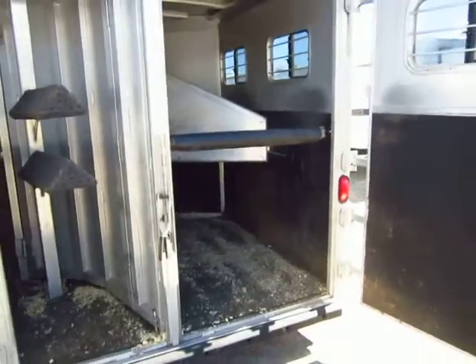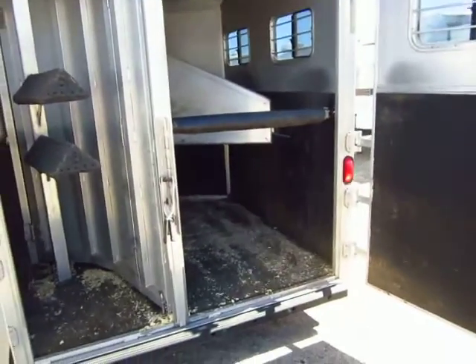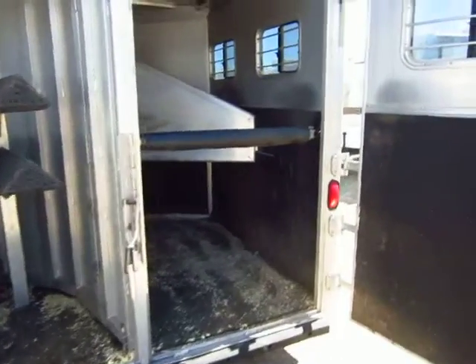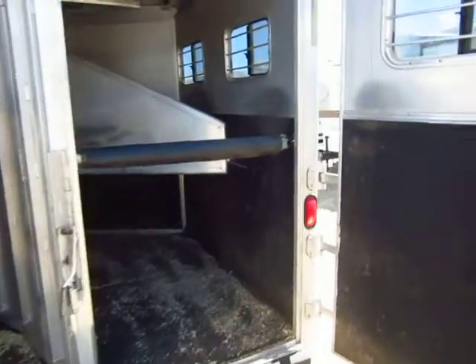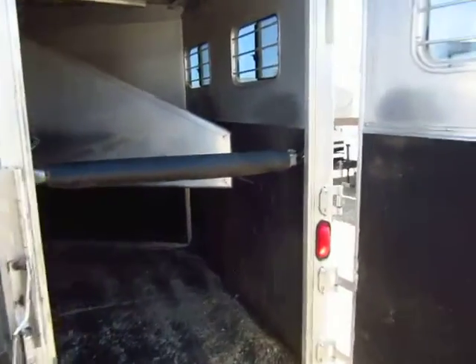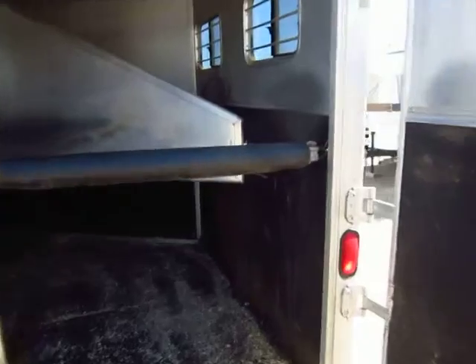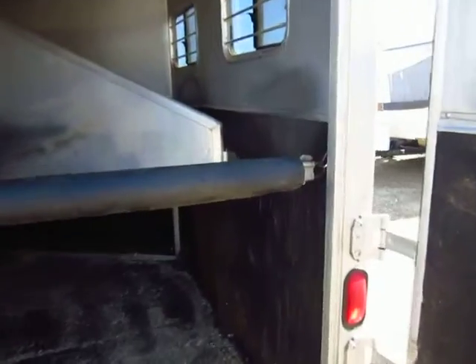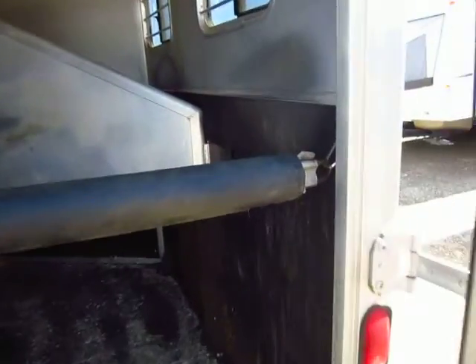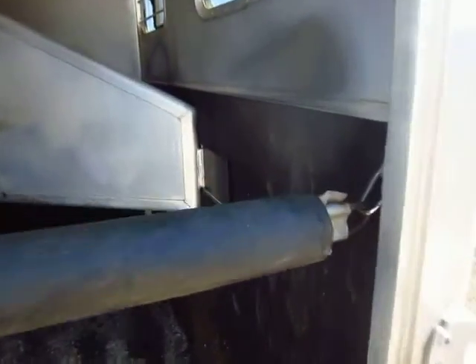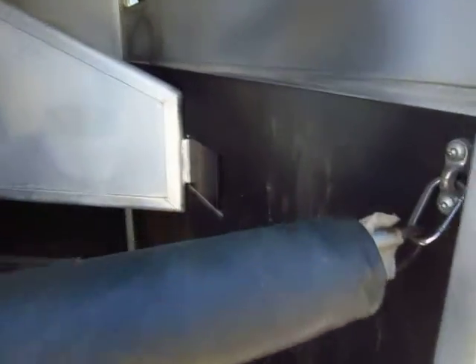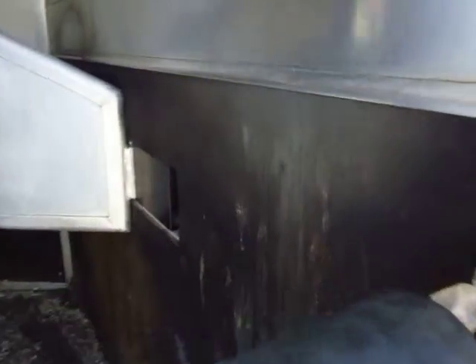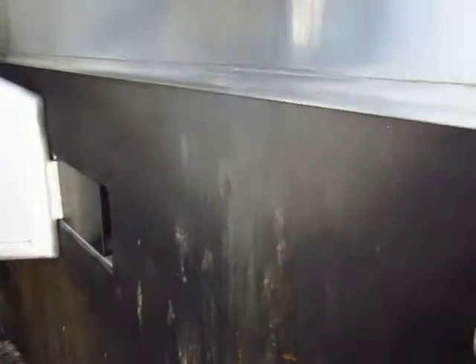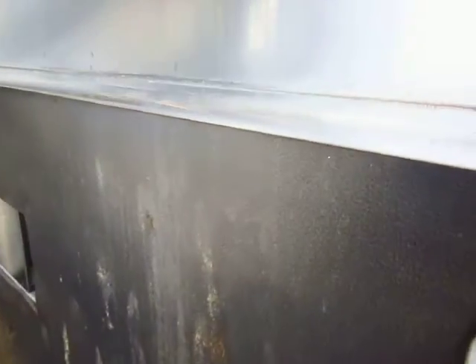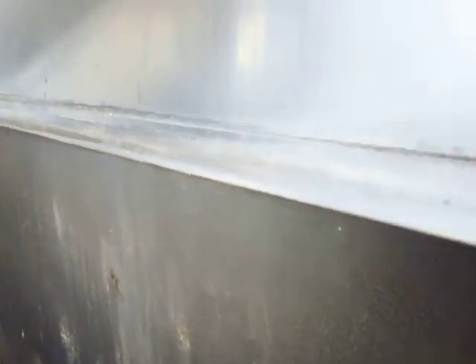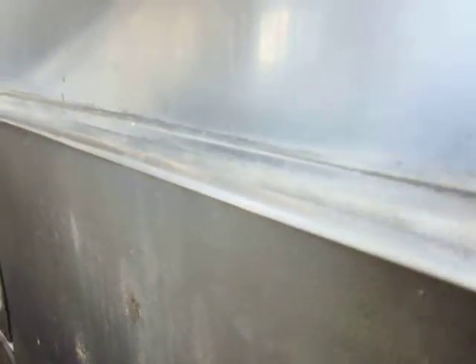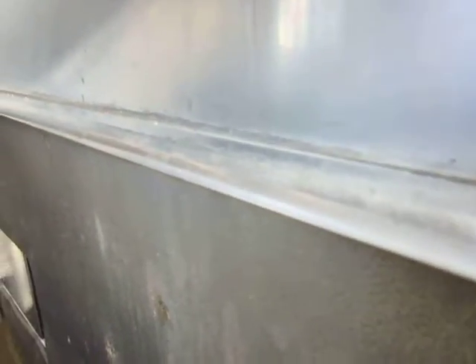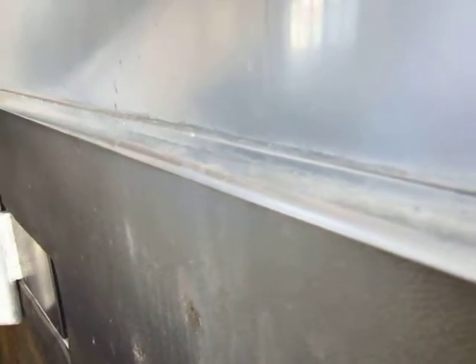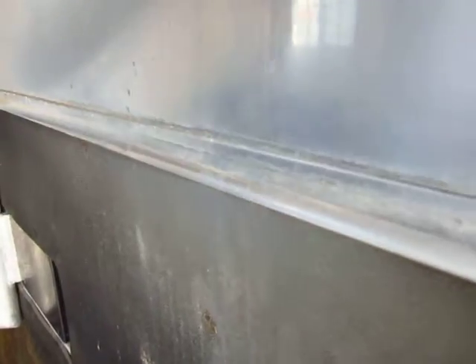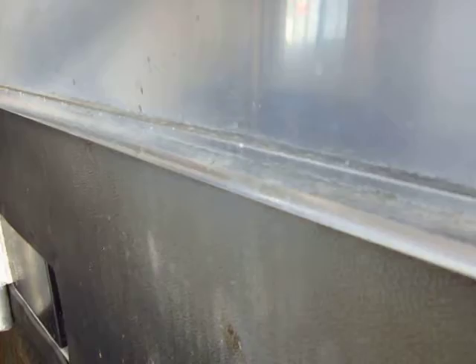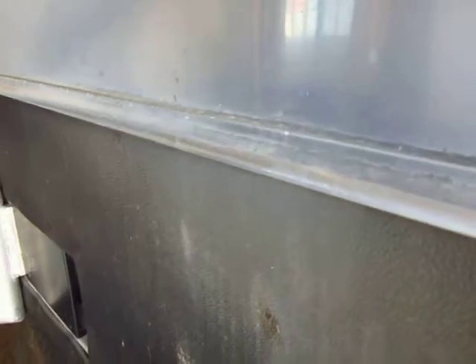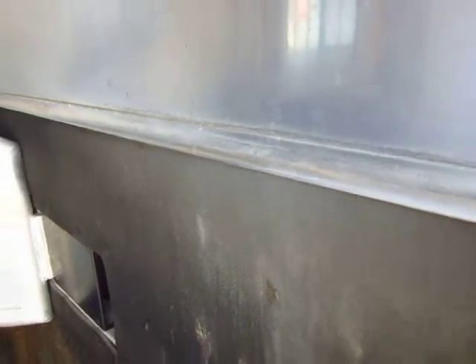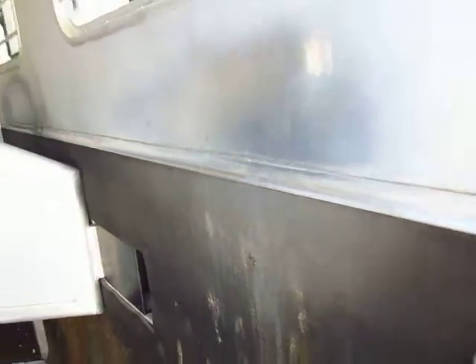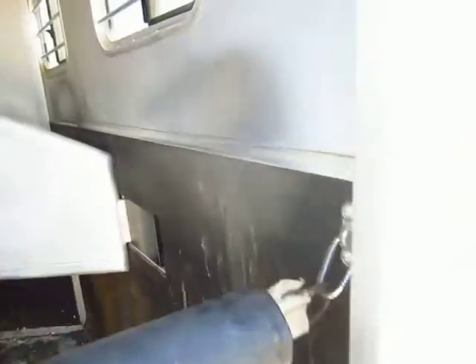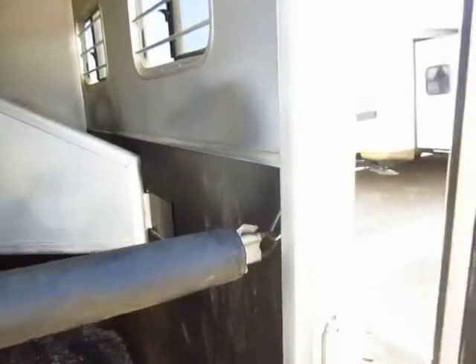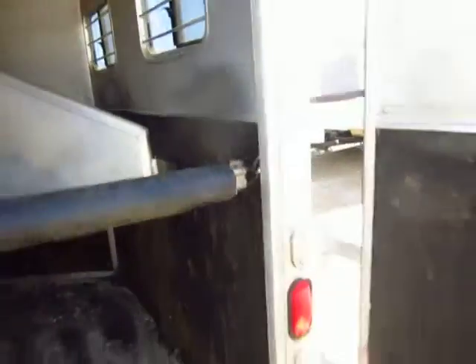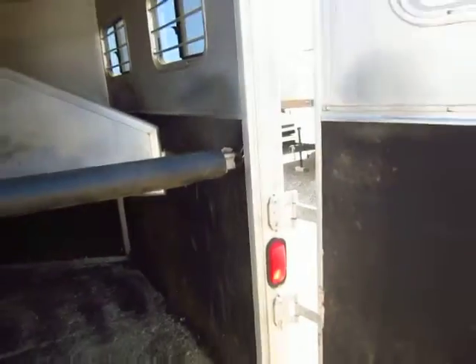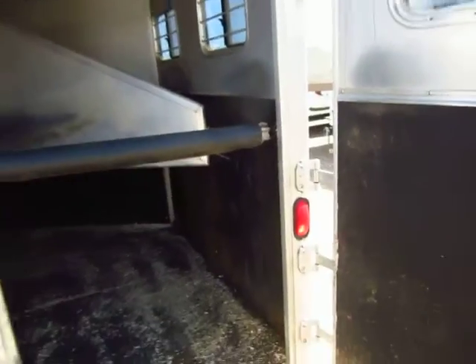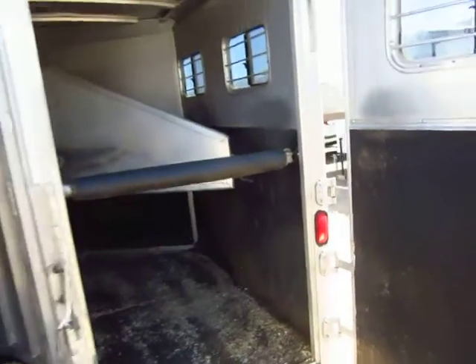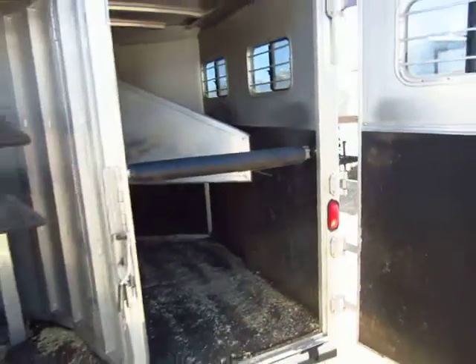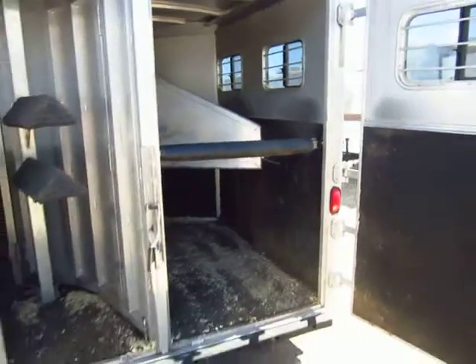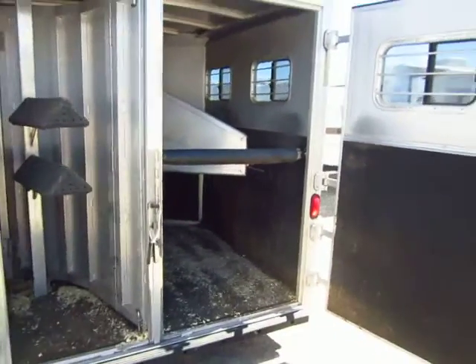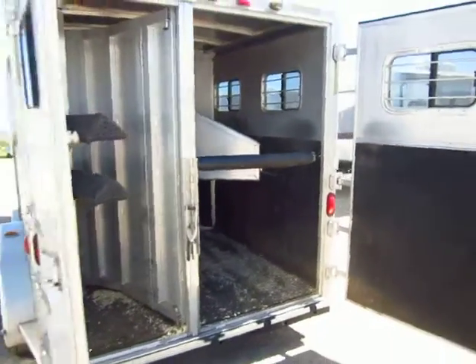Something to point out here is the walls have kick plating, as well as the finishing trim on top, so the horses can't rub on it and rub a sore spot on them.